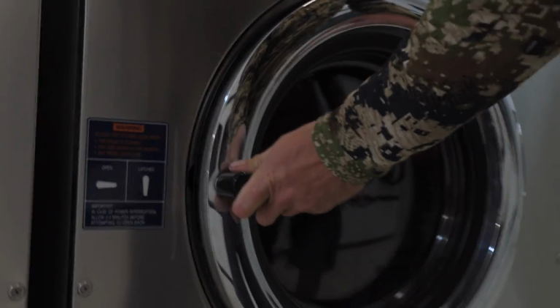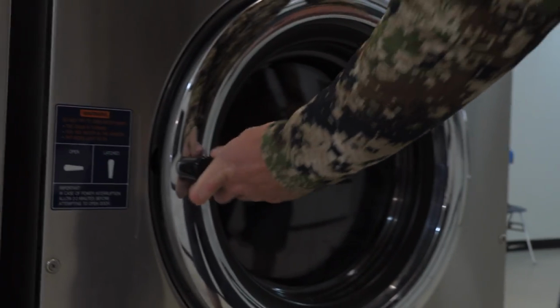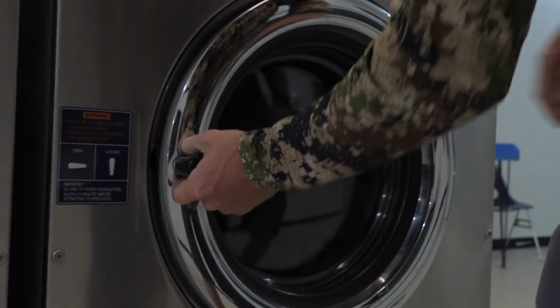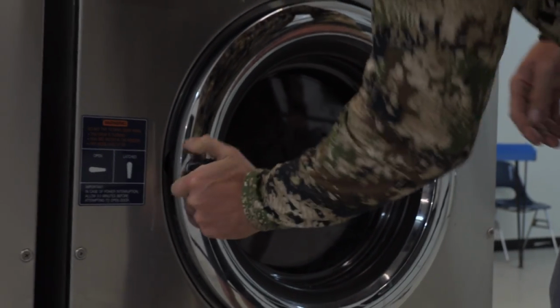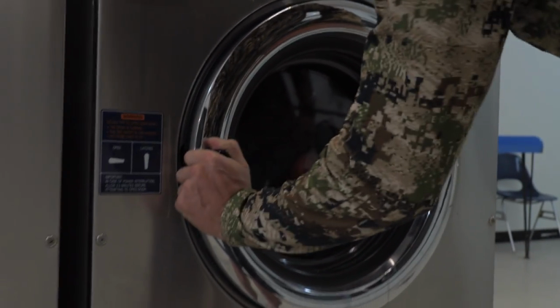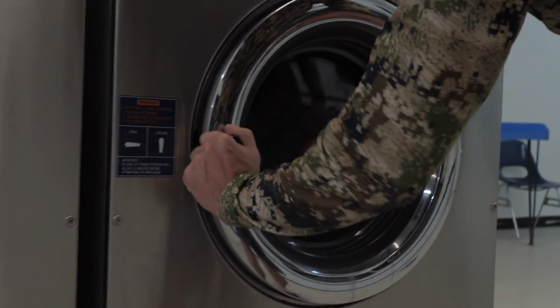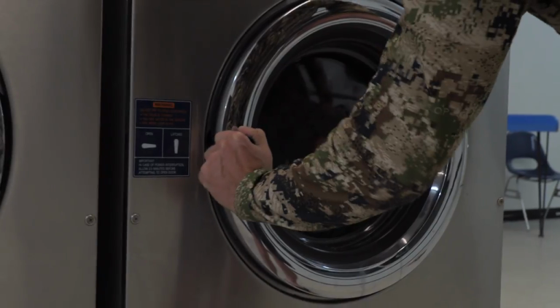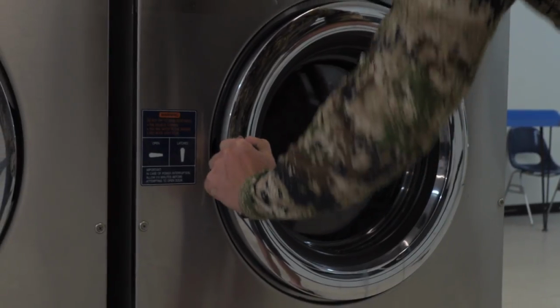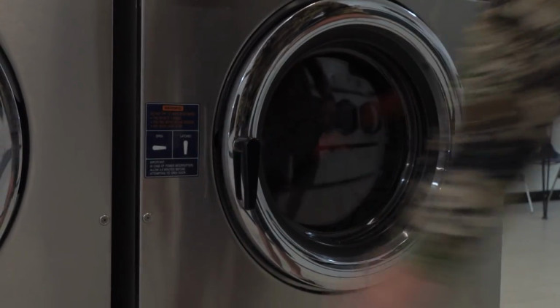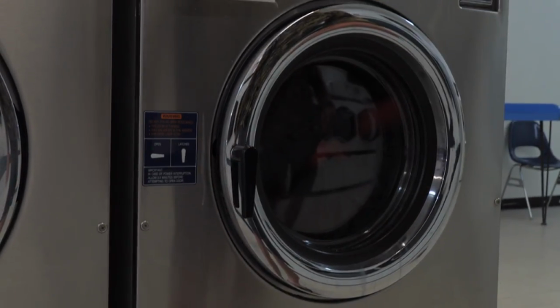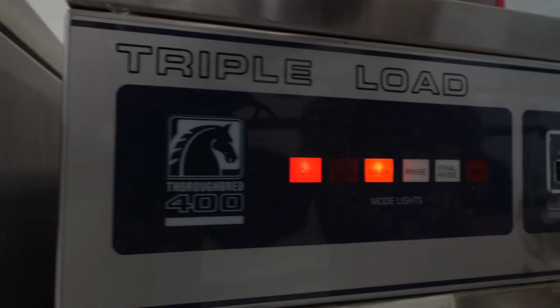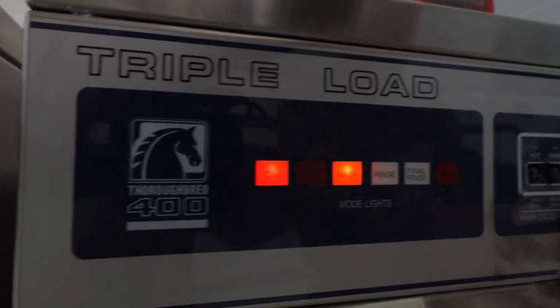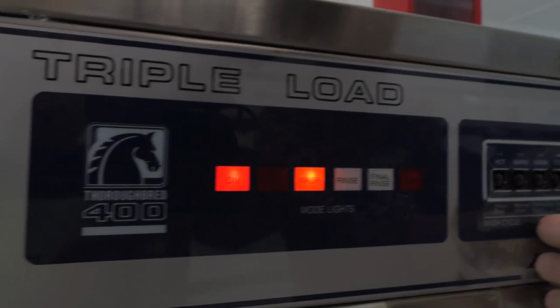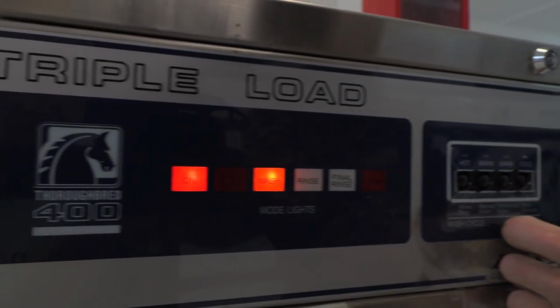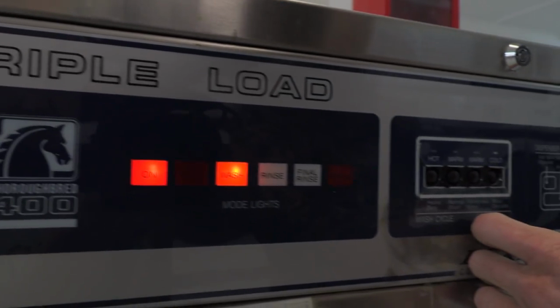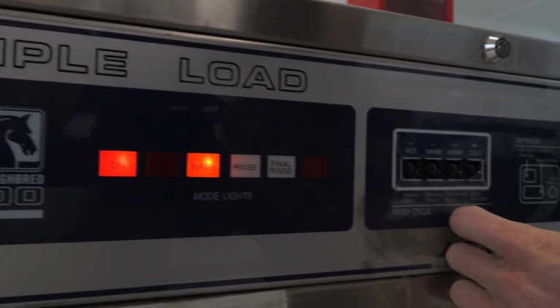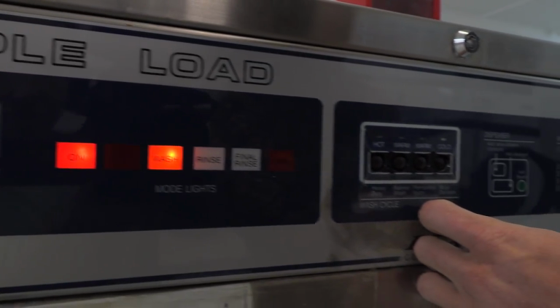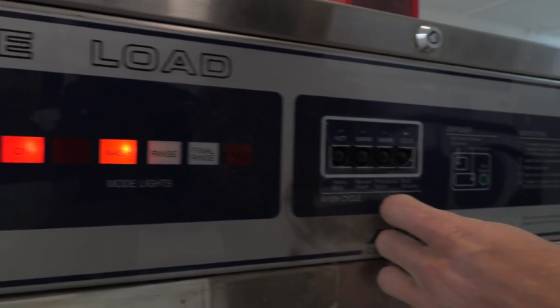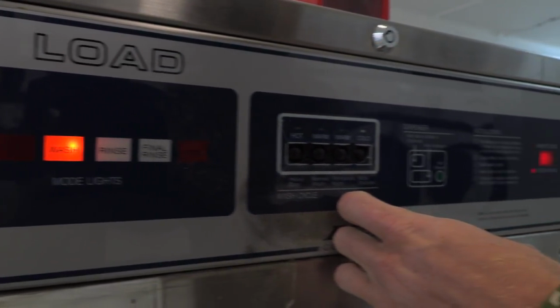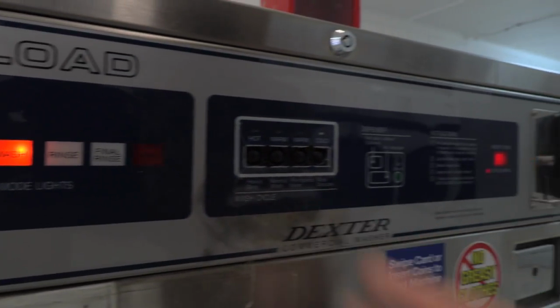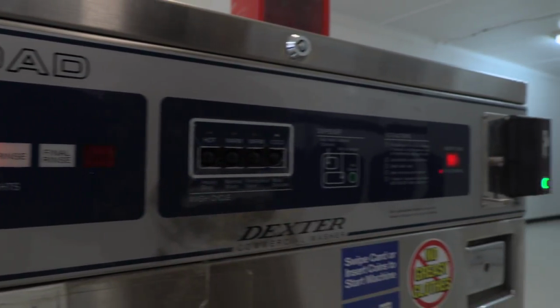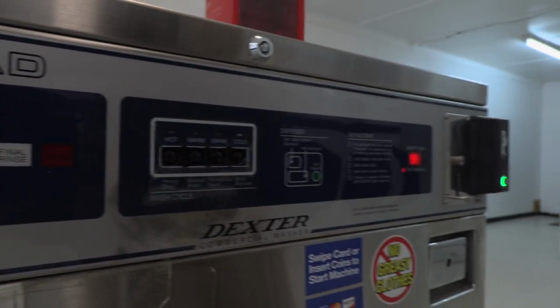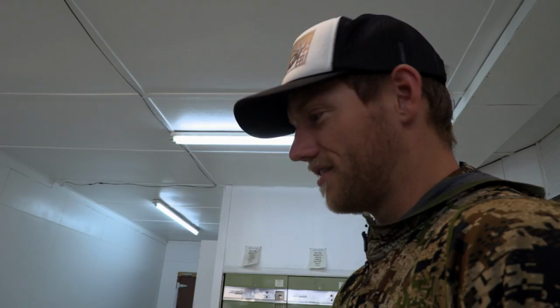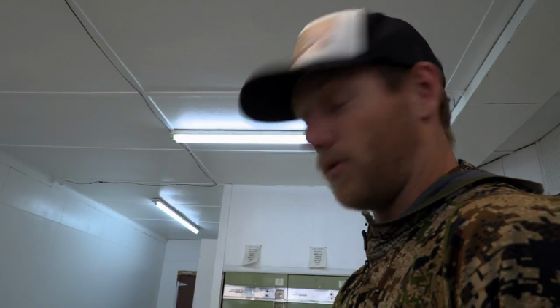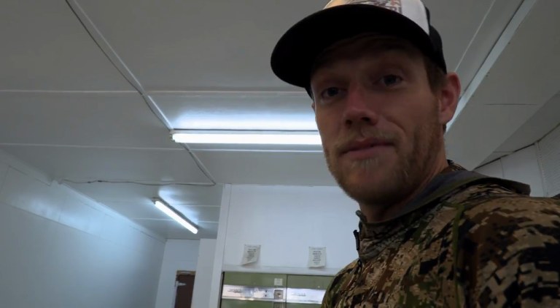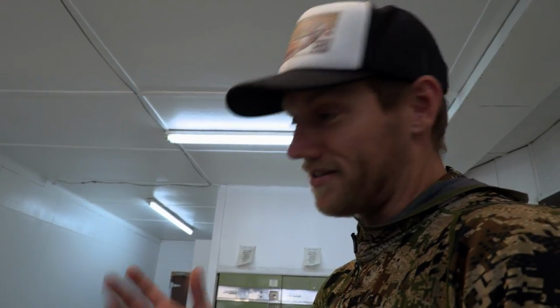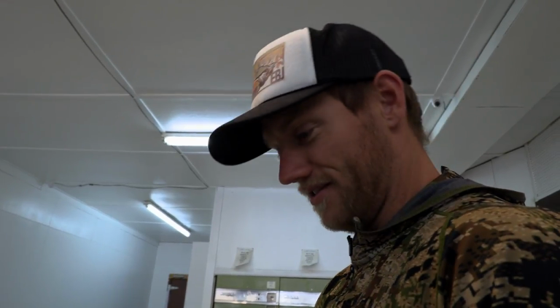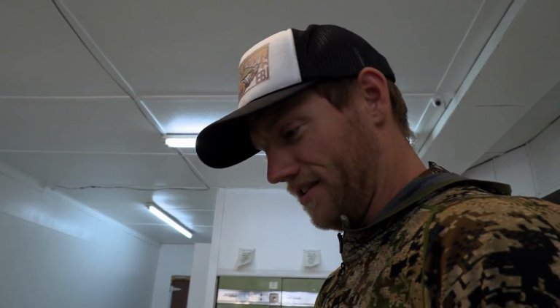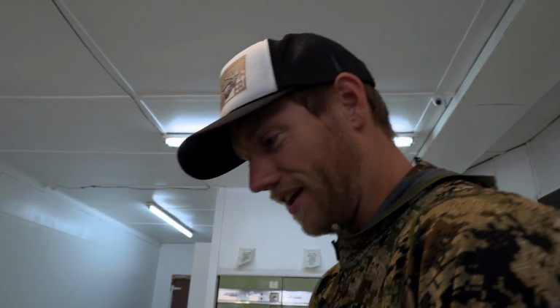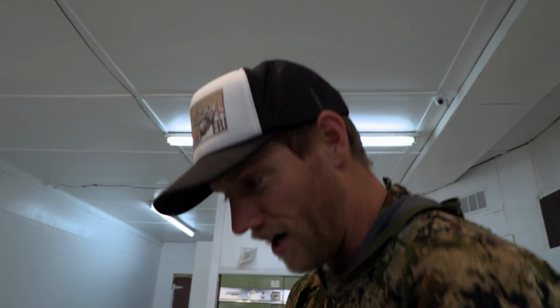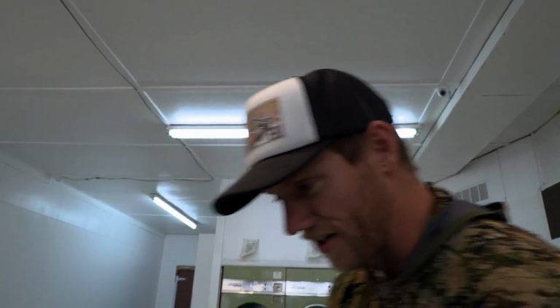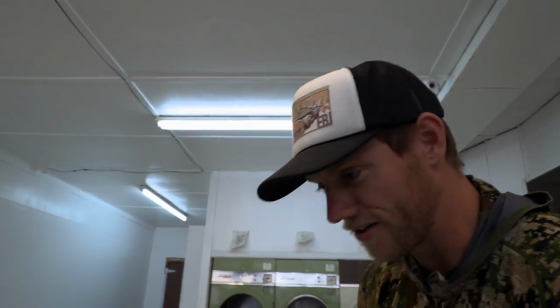Latched, detergent in, sleeping bag in — 28 minutes. Let it wash. There it goes.